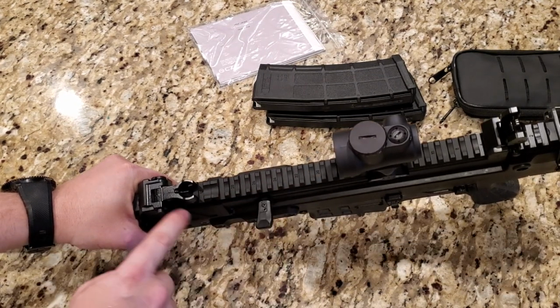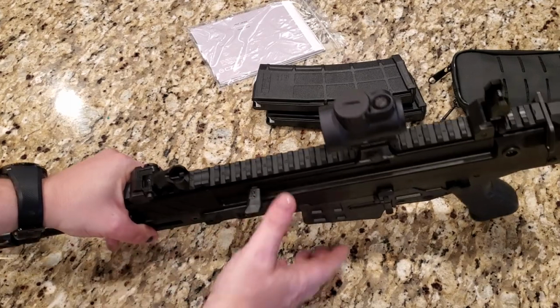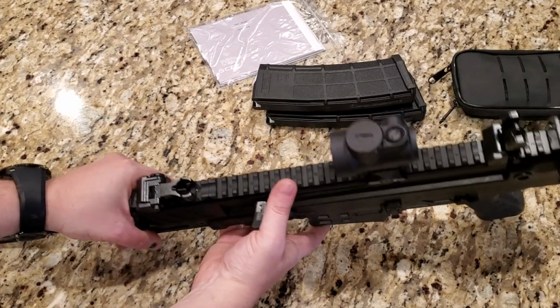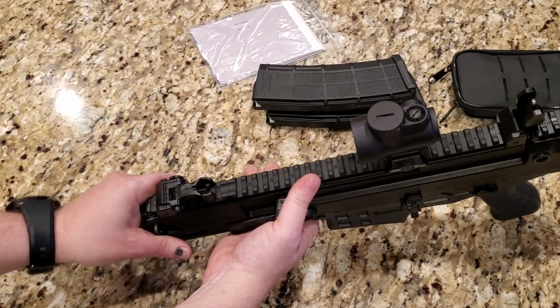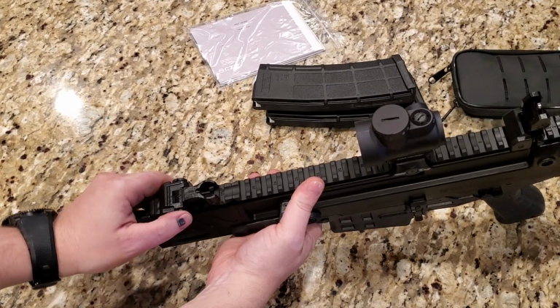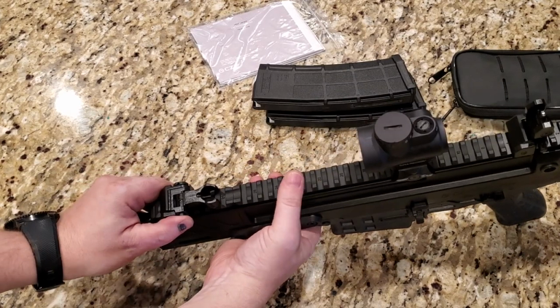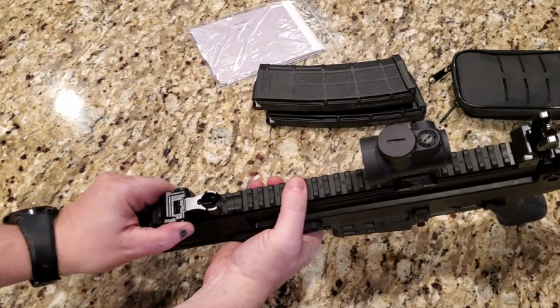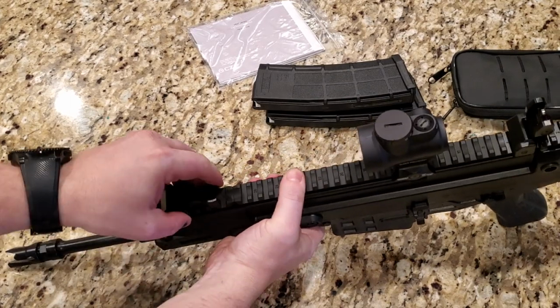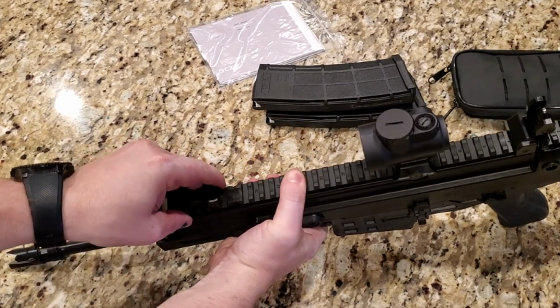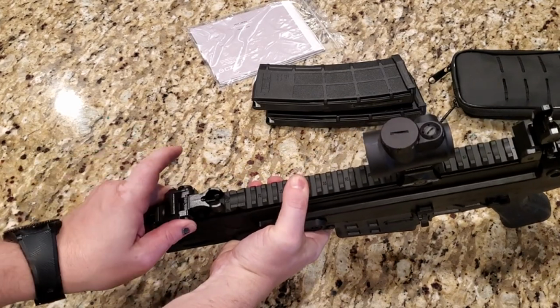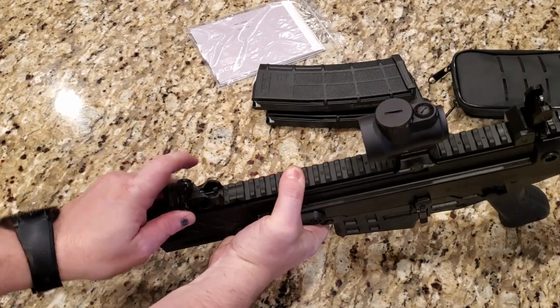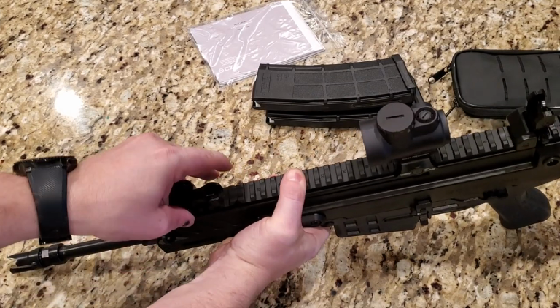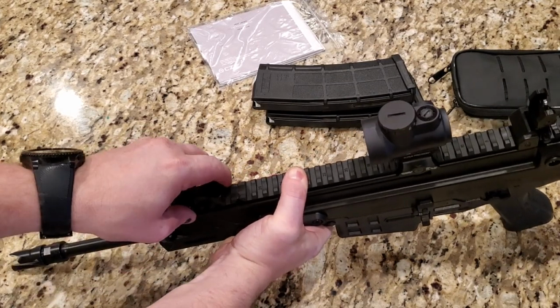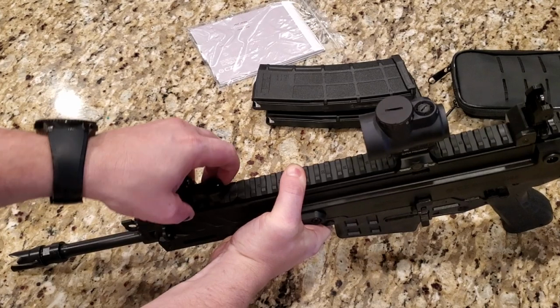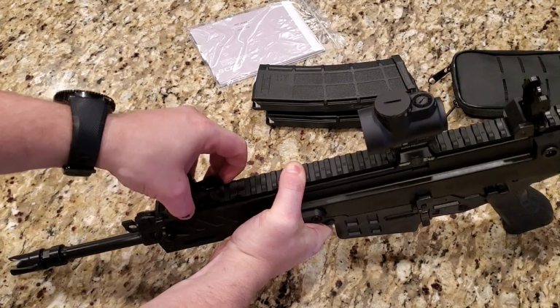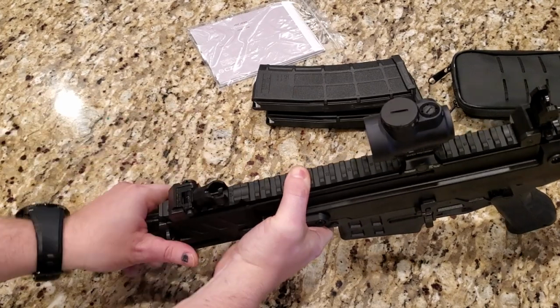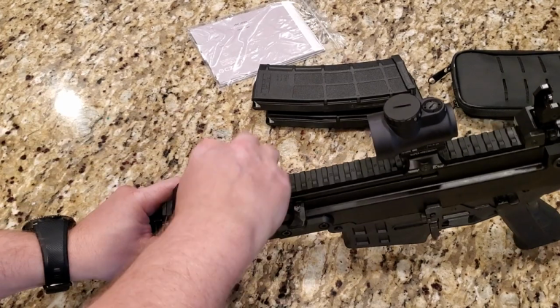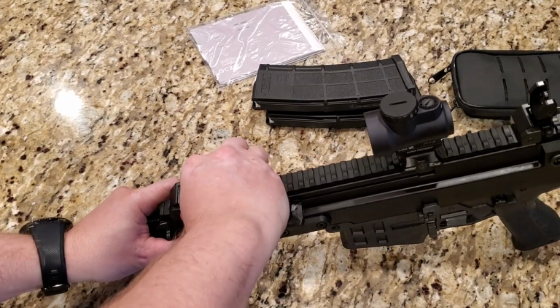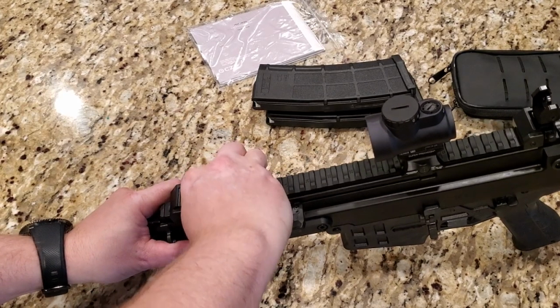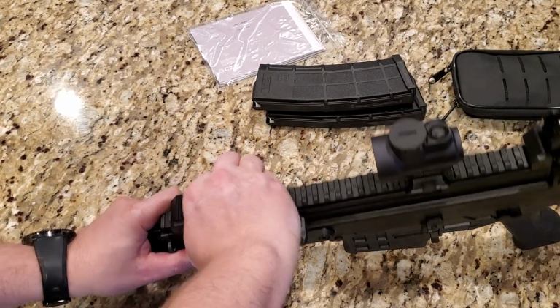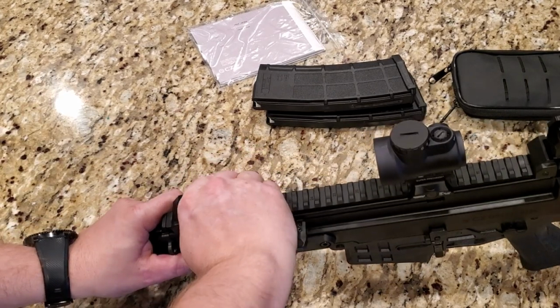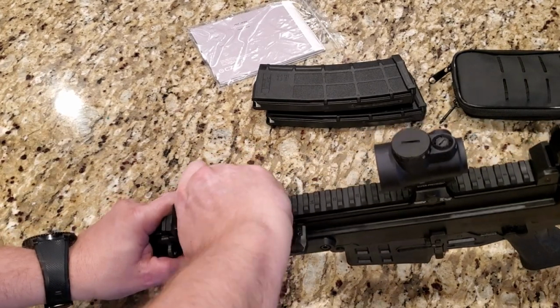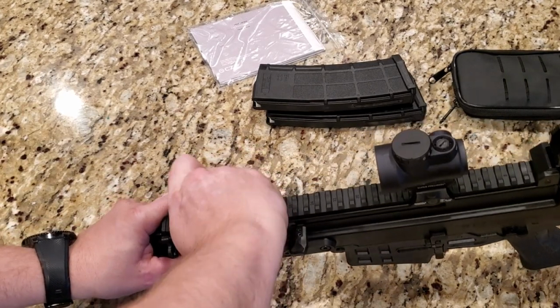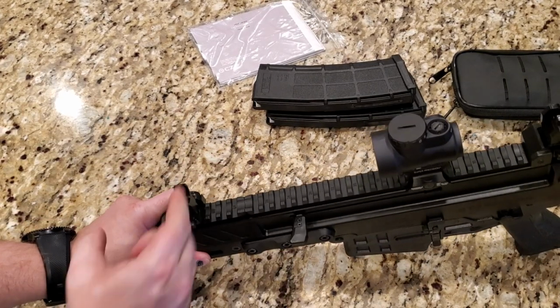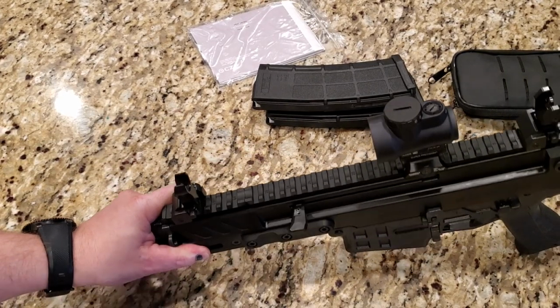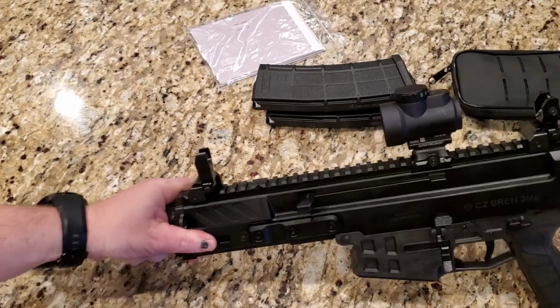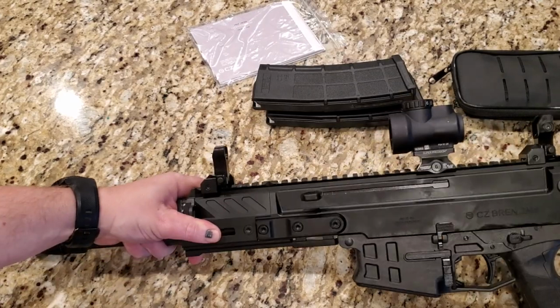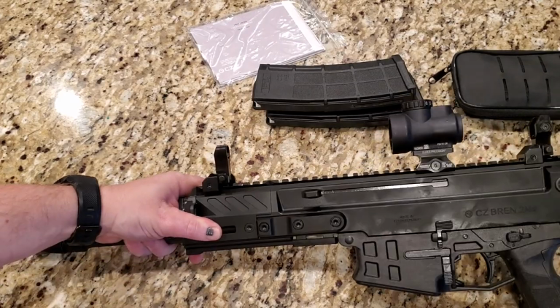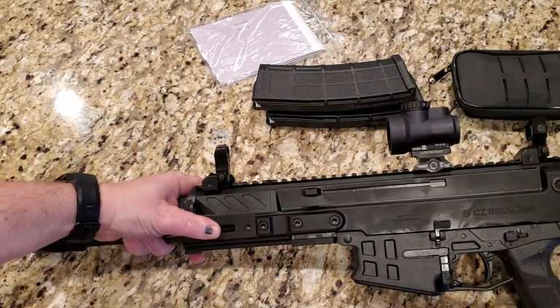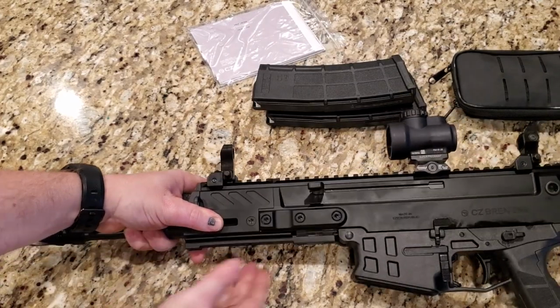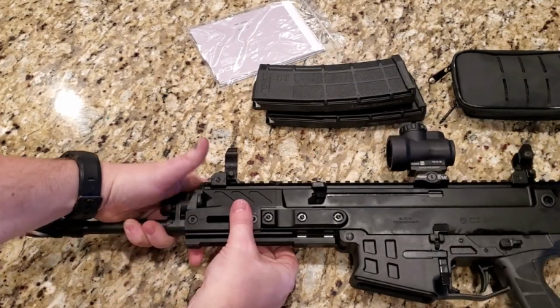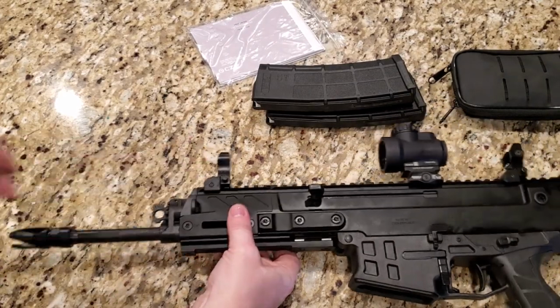The front sight — just push the button in and lock it up in place. They're actually pretty stiff to actuate.